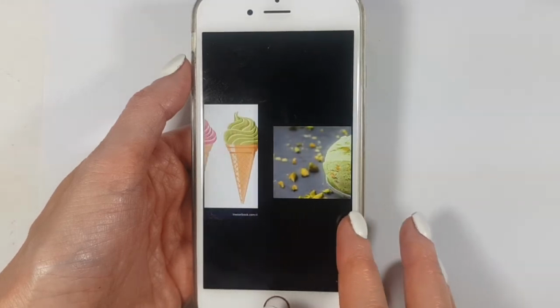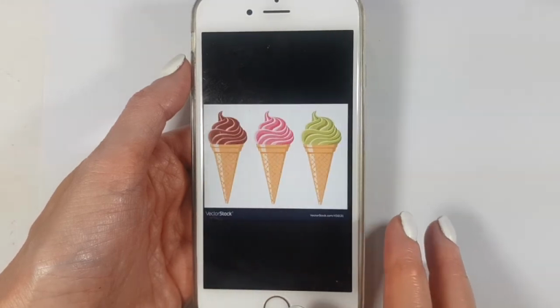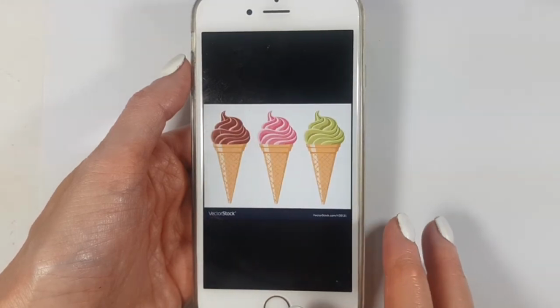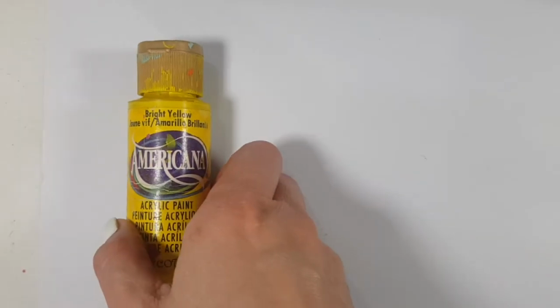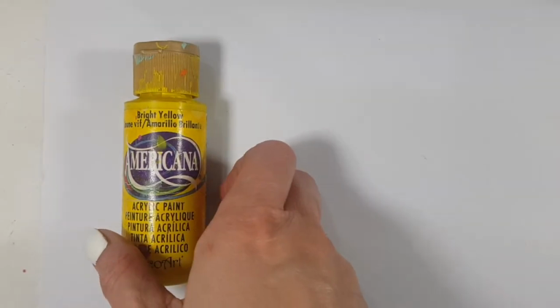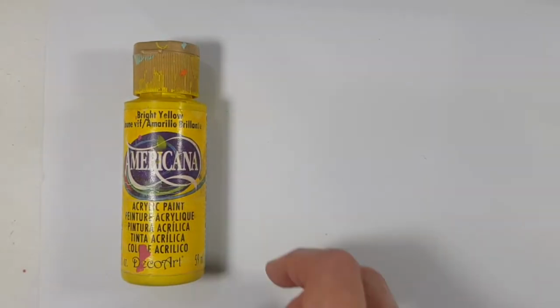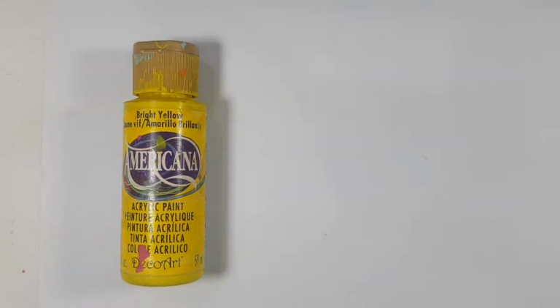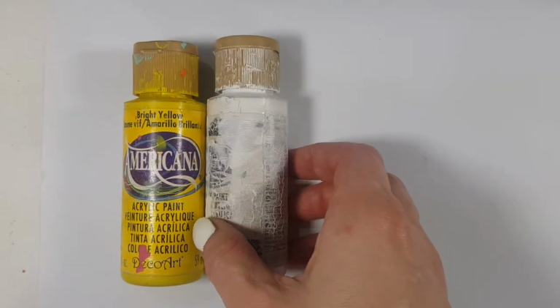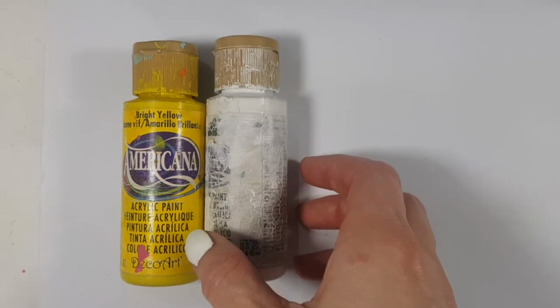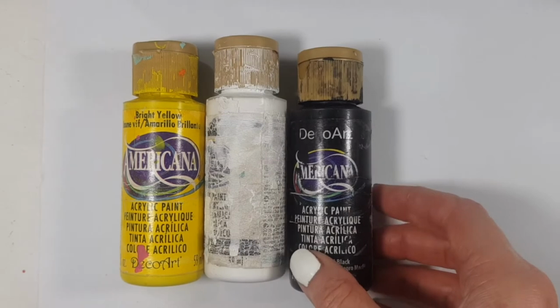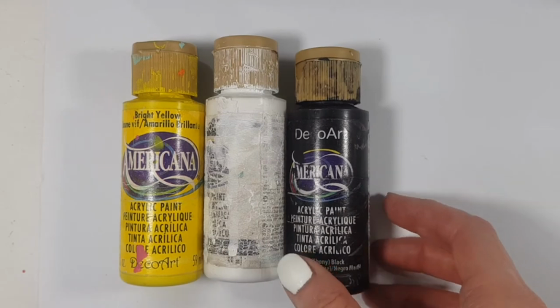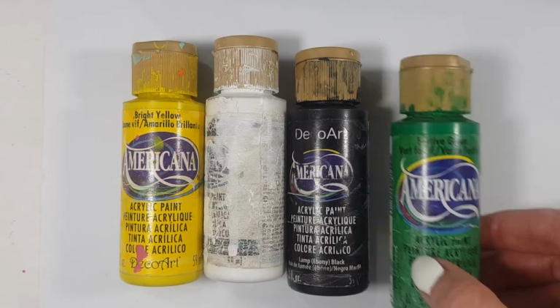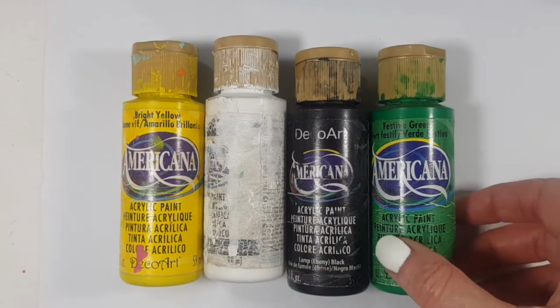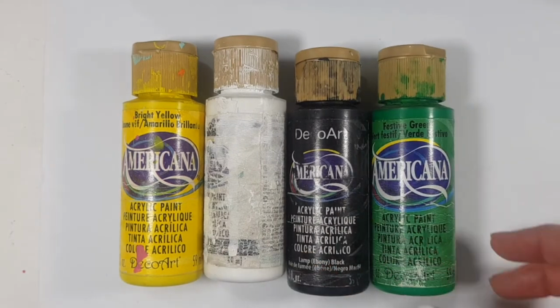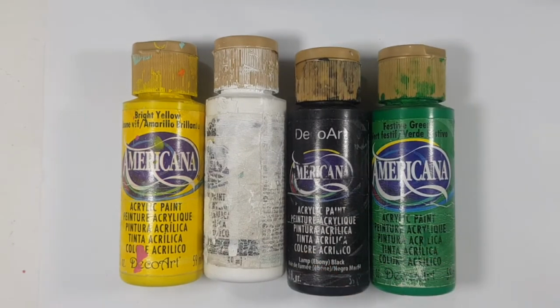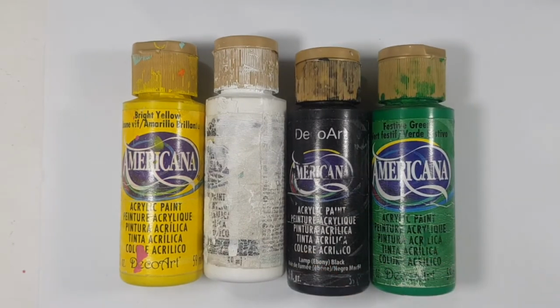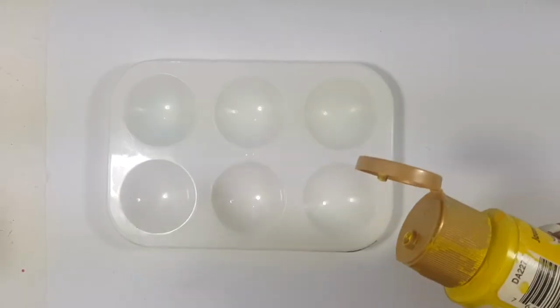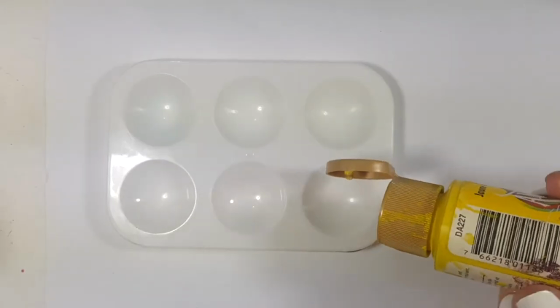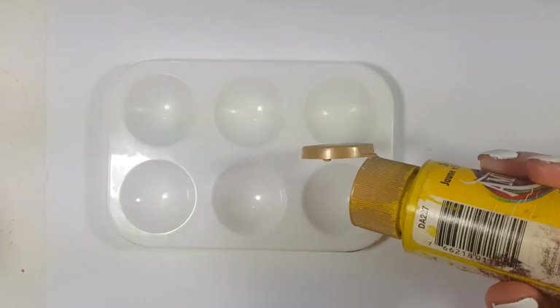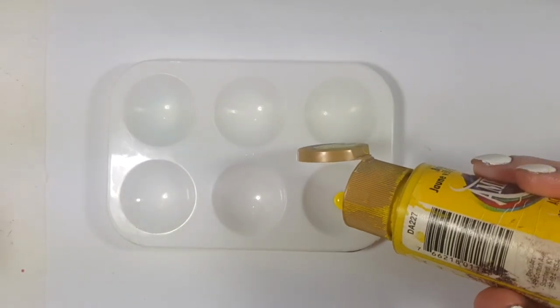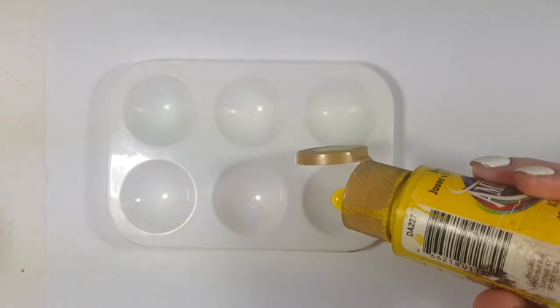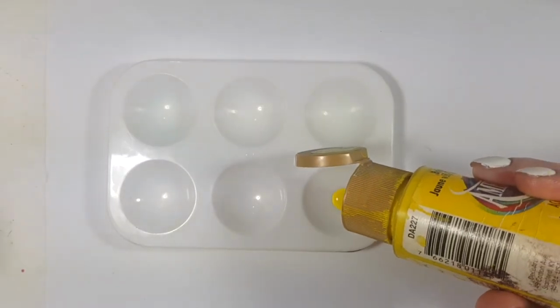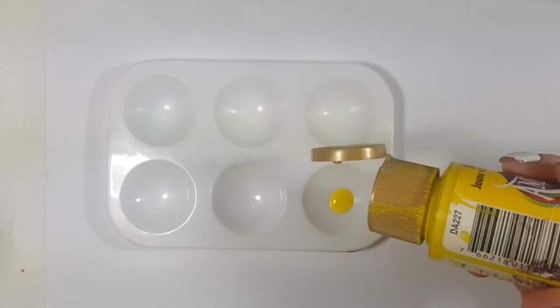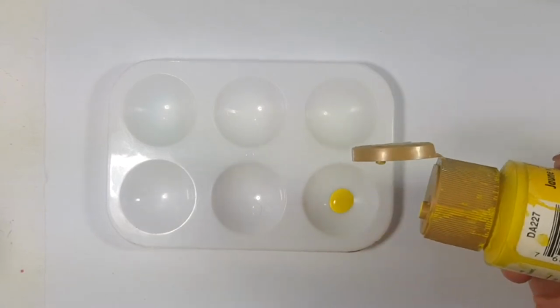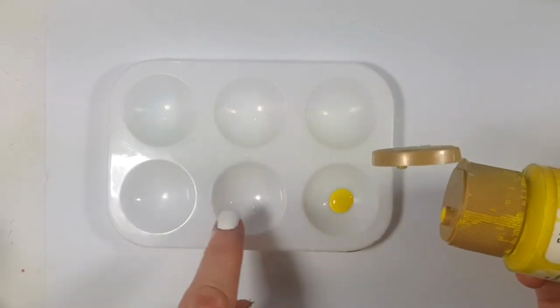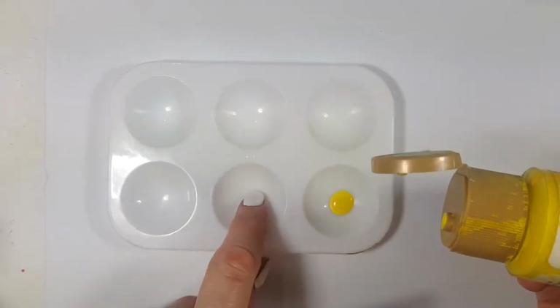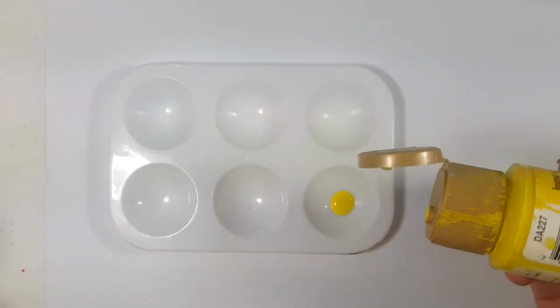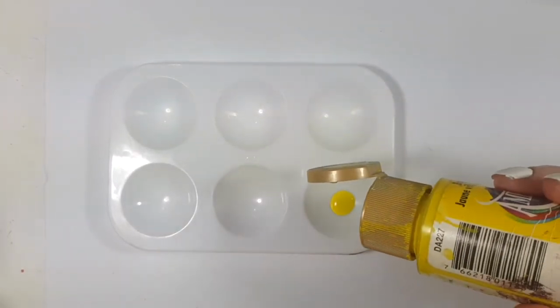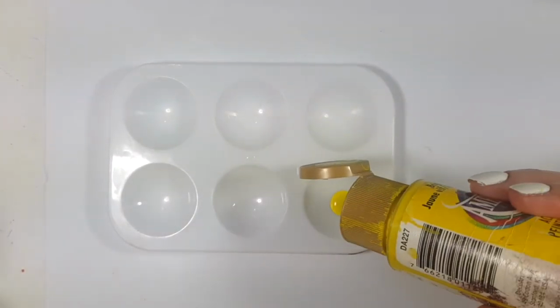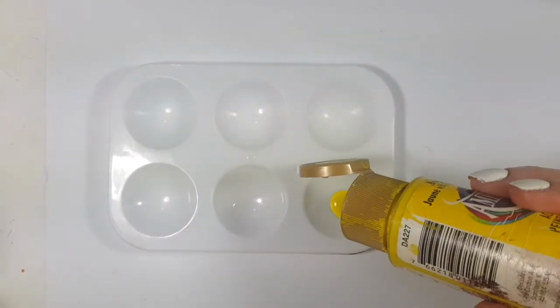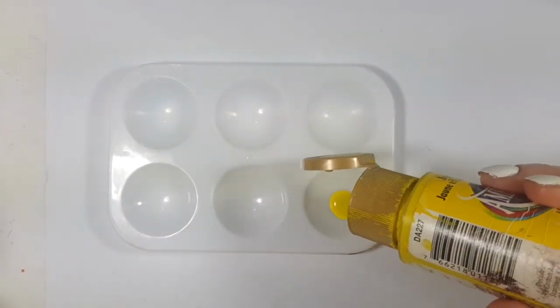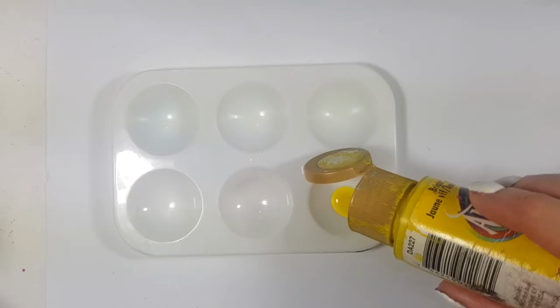I'm going to be working with yellow, white, black, and some green acrylic paint, and I'm pretty much going to be mixing all those four colors until I get the shade that I want.